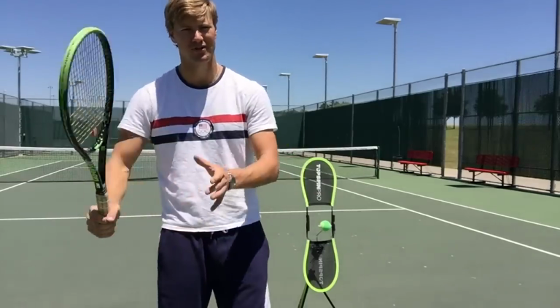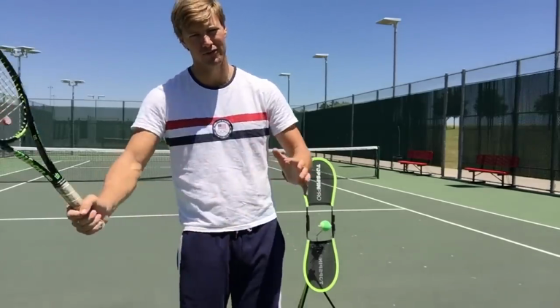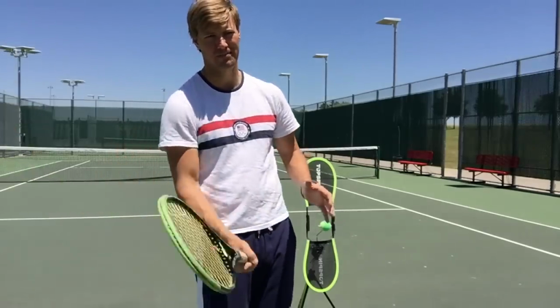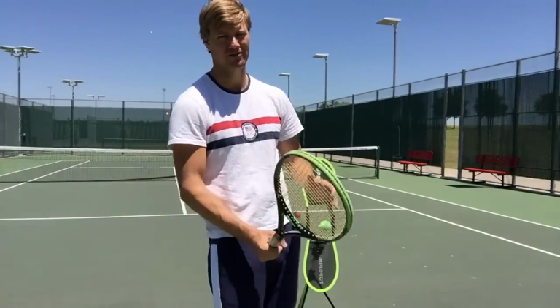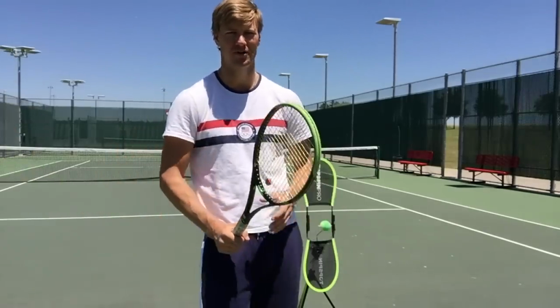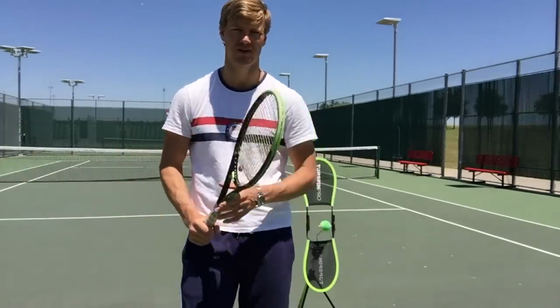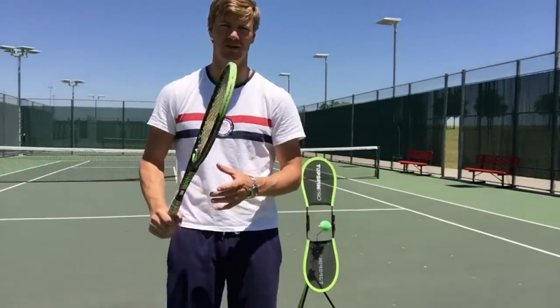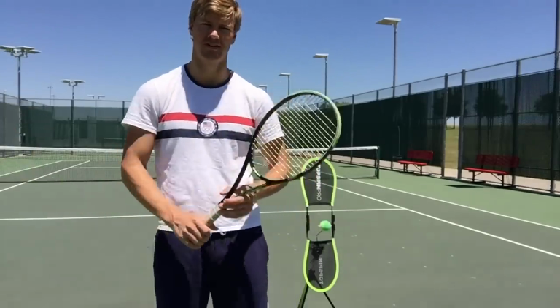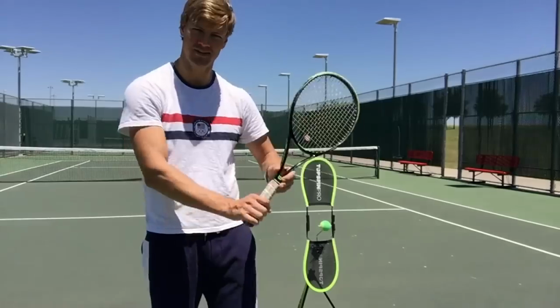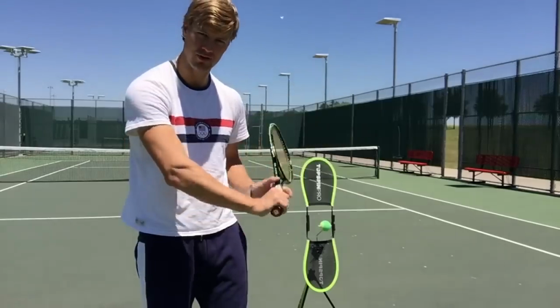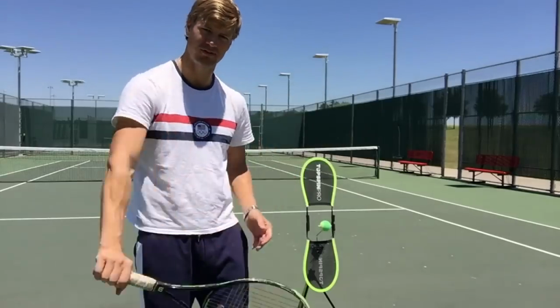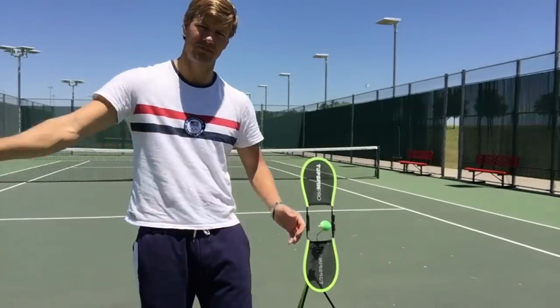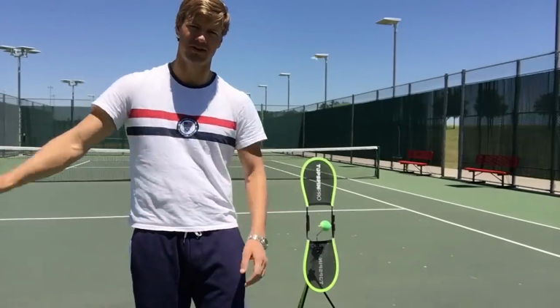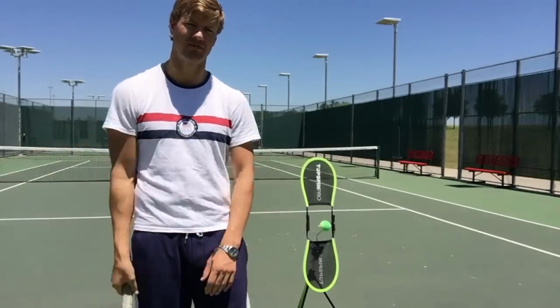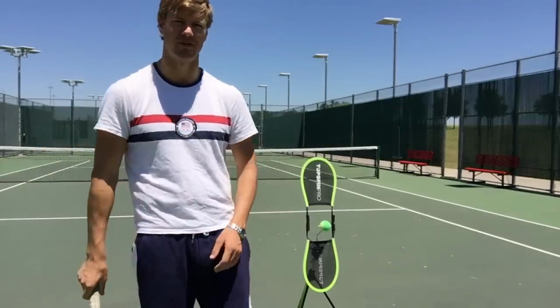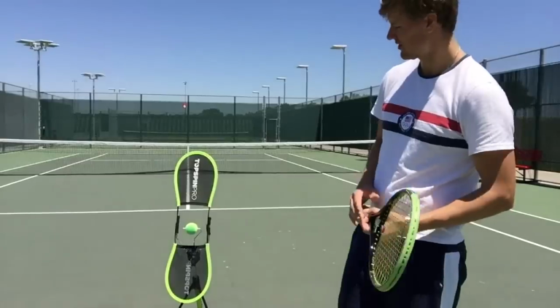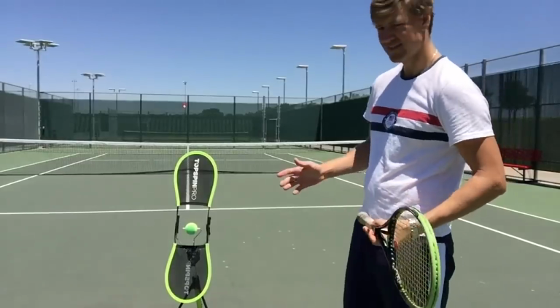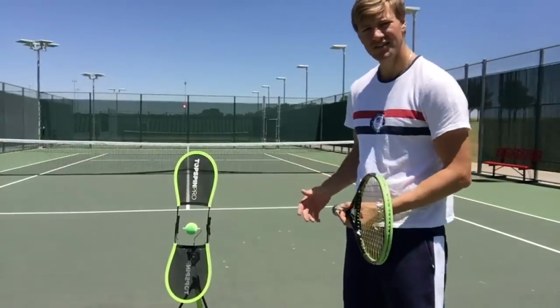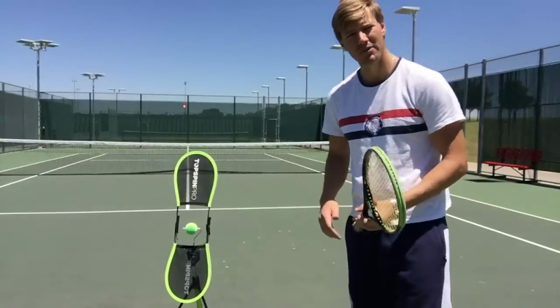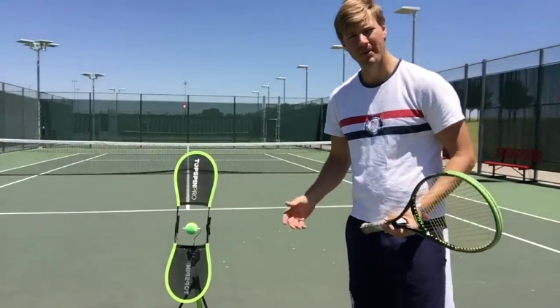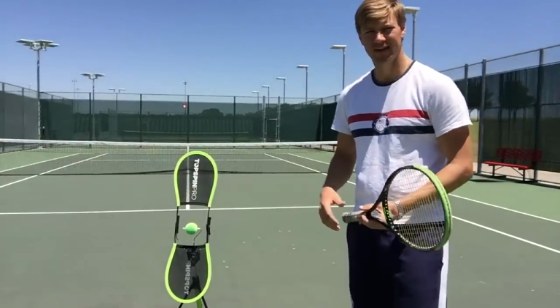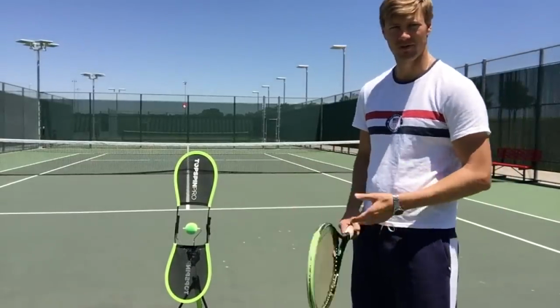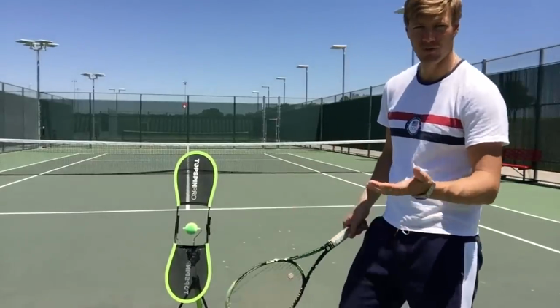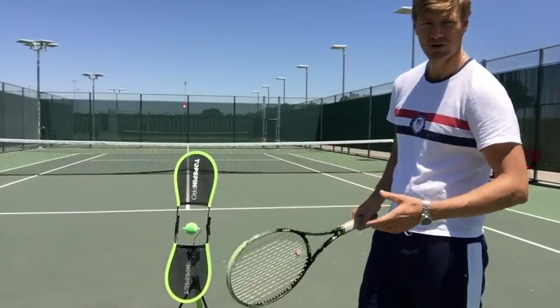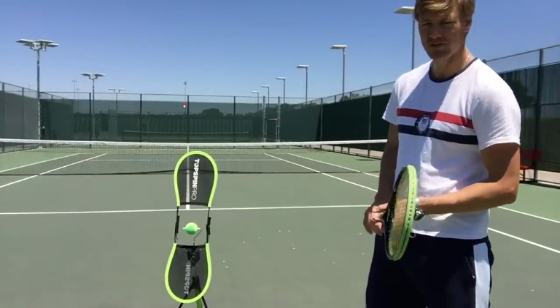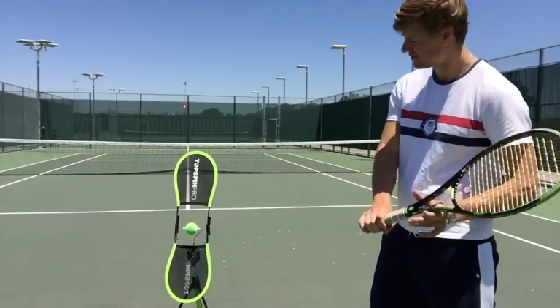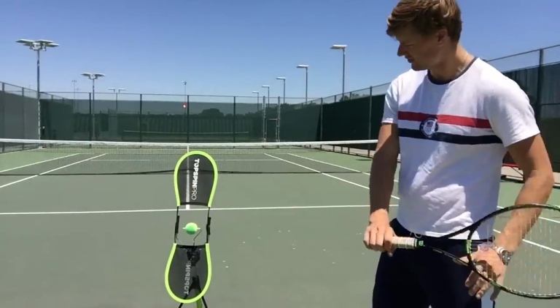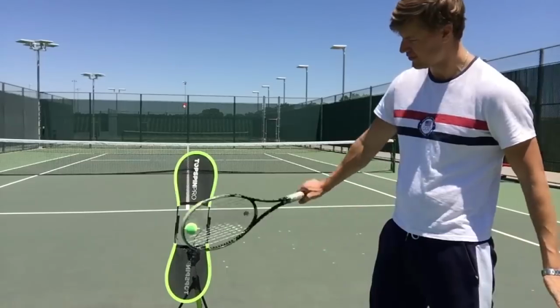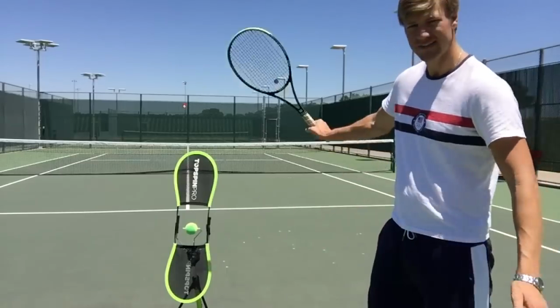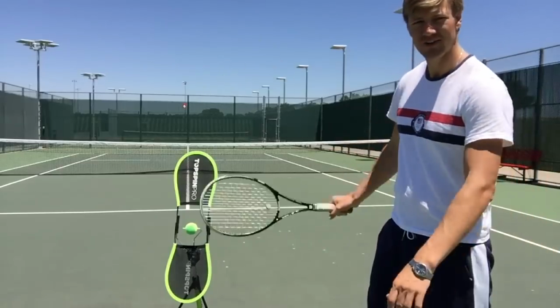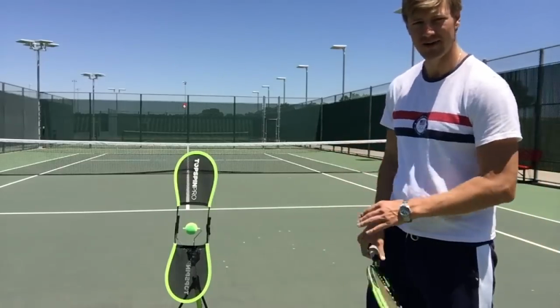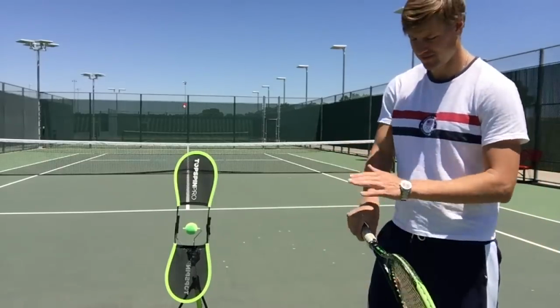Maybe you're doing a lot of back spin on your shots, a lot of slice, and you really want to develop that great top spin. It's the exact same thing with the backhand. Whether you hit a one- or a two-hander, we still want to get that good top spin.